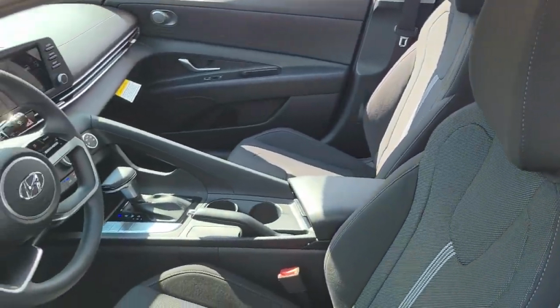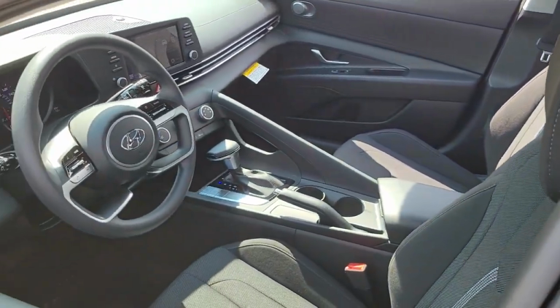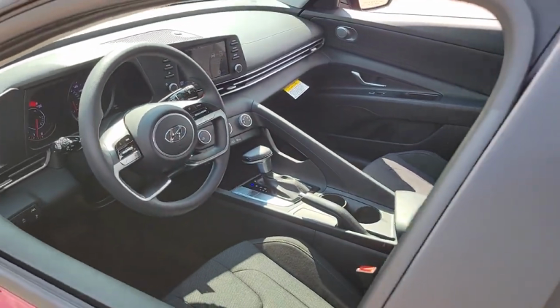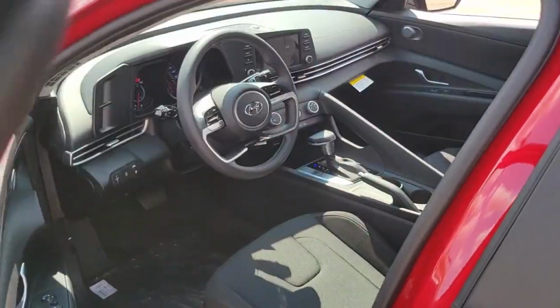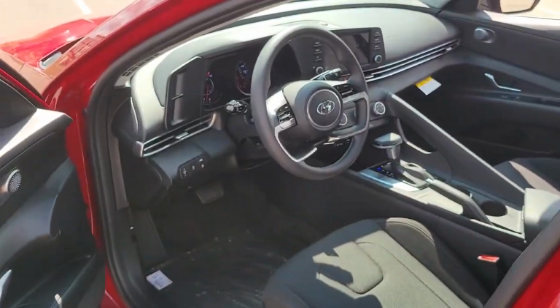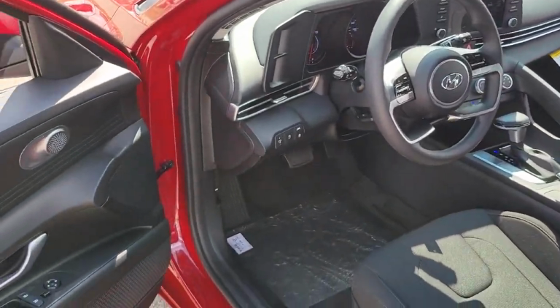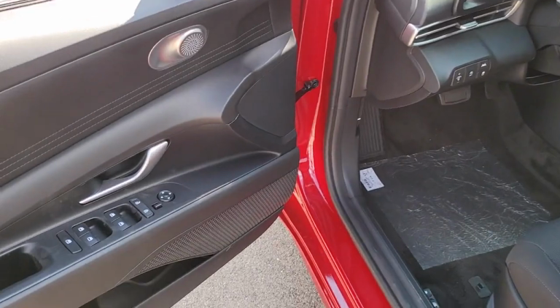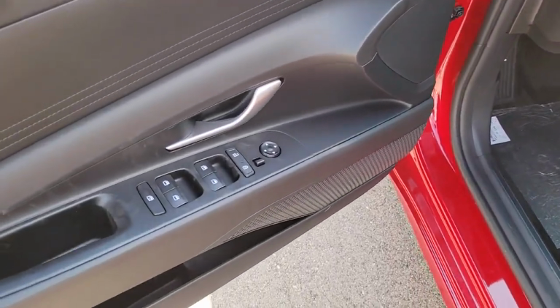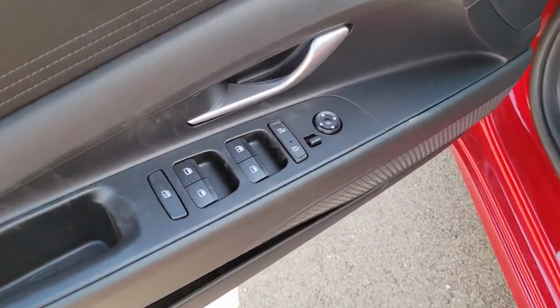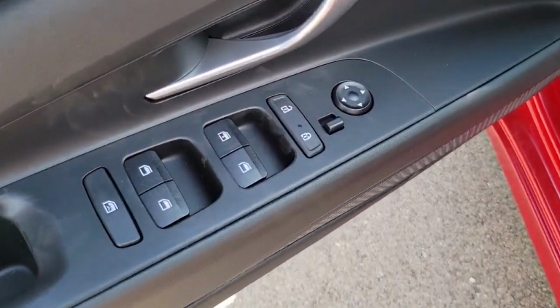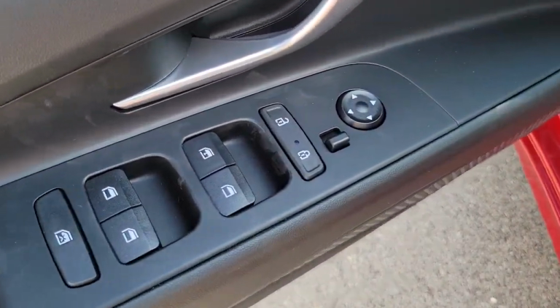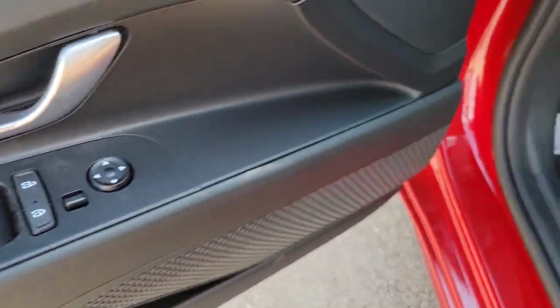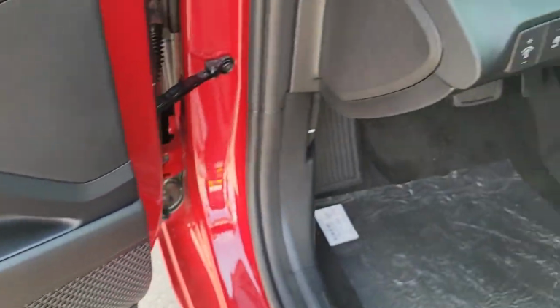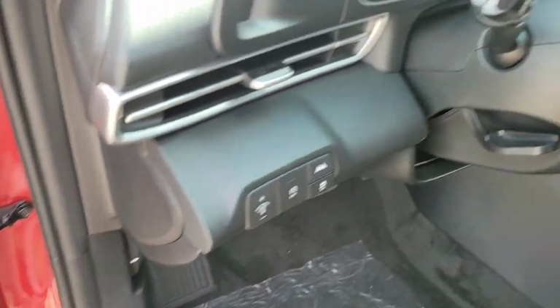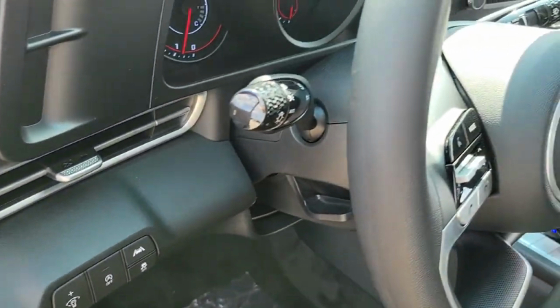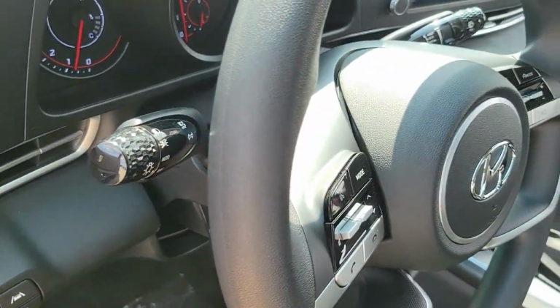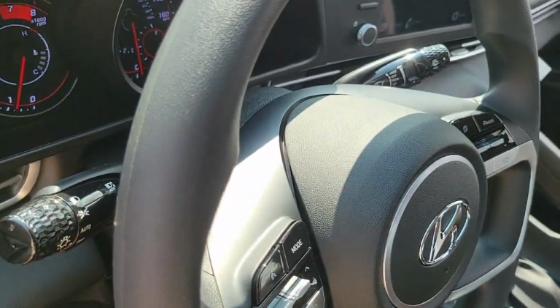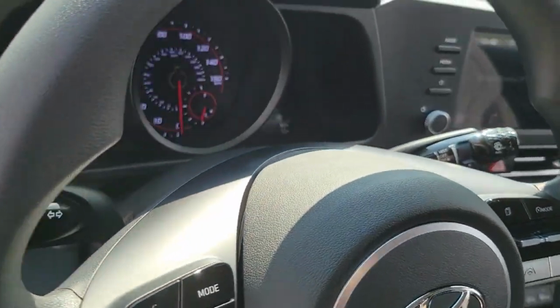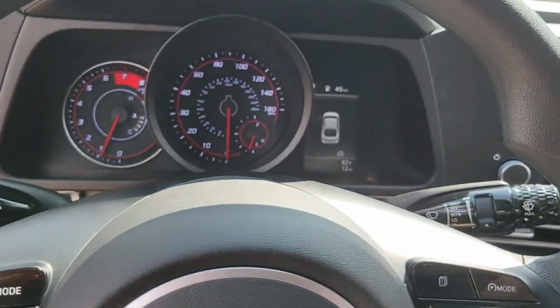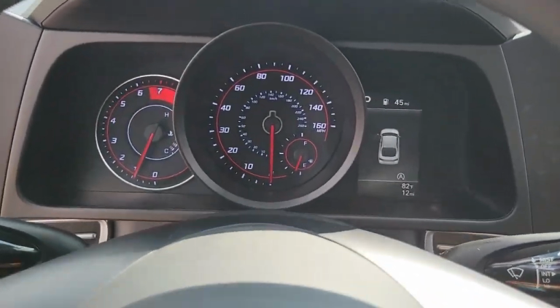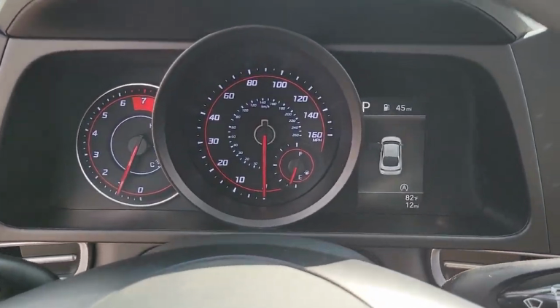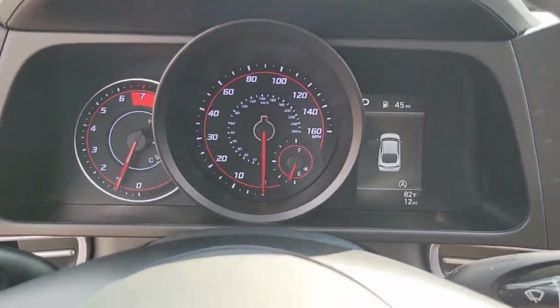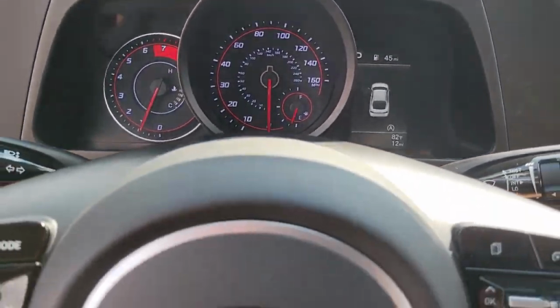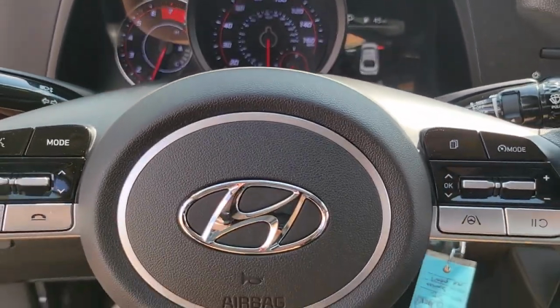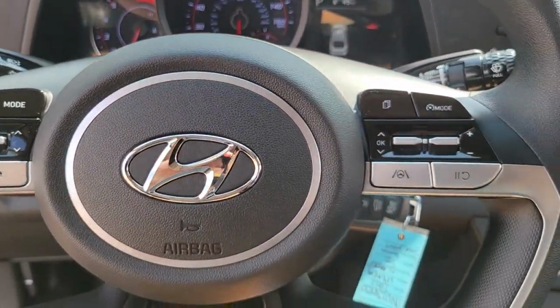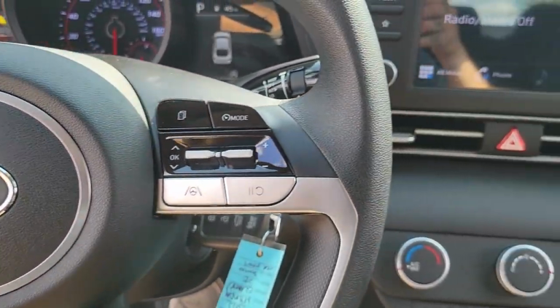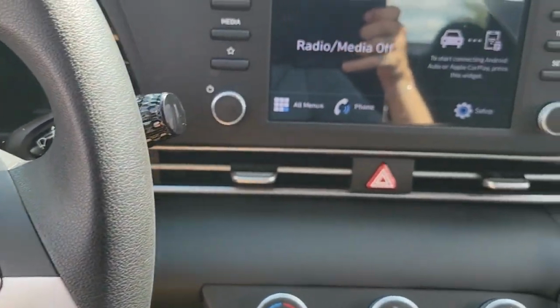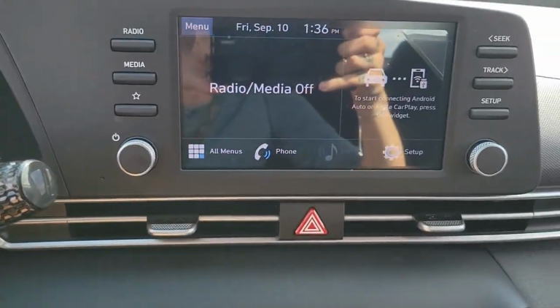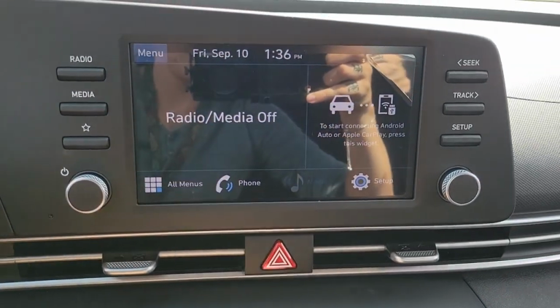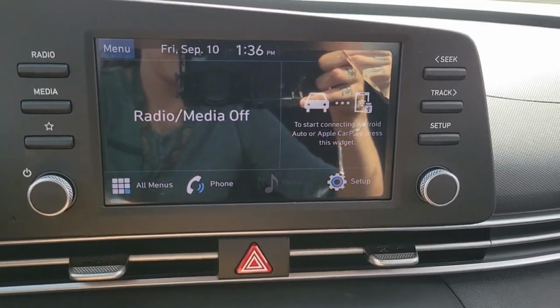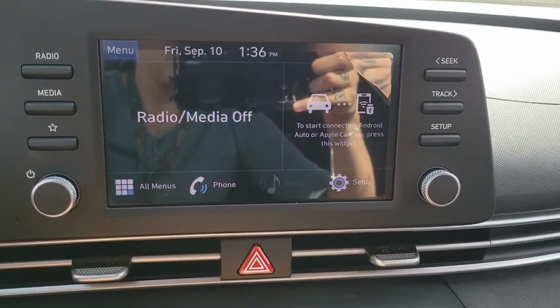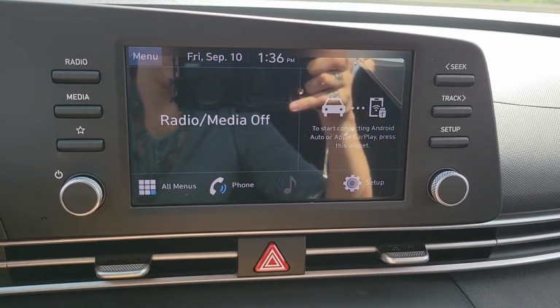fuel-efficient performance, and a suite of the latest safety features. This smart compact sedan brings new energy to every drive. These are just some of the great options this vehicle comes with: keyless entry, backup camera, lane keeping assist,